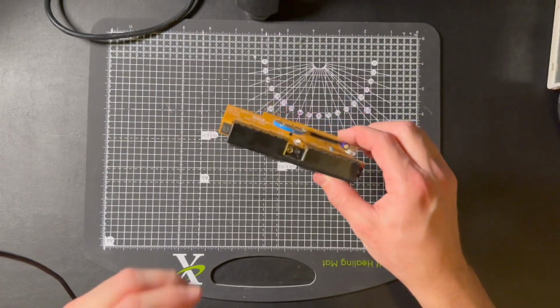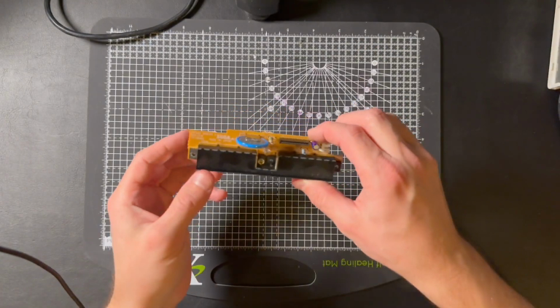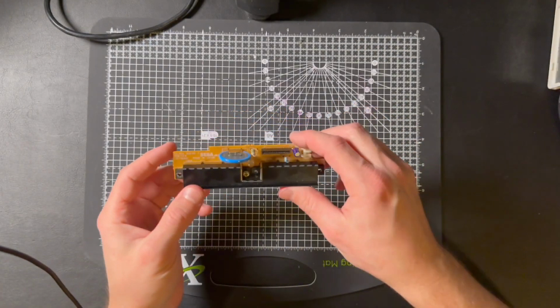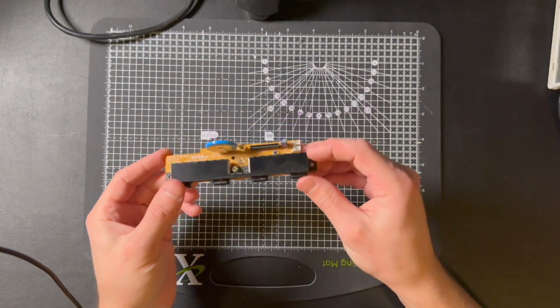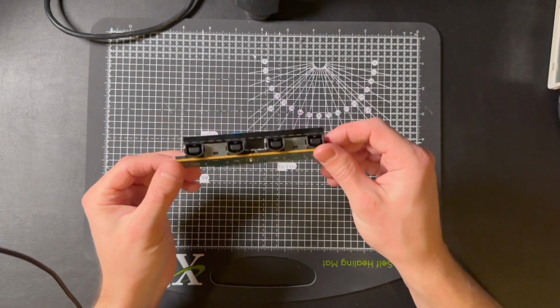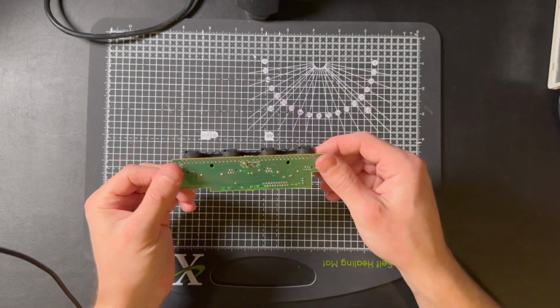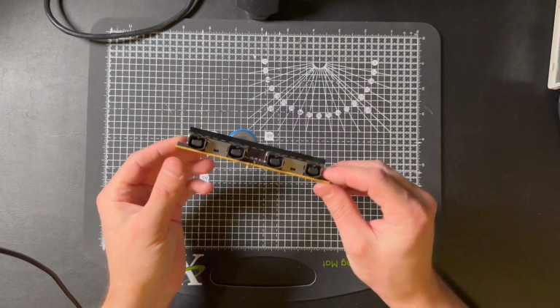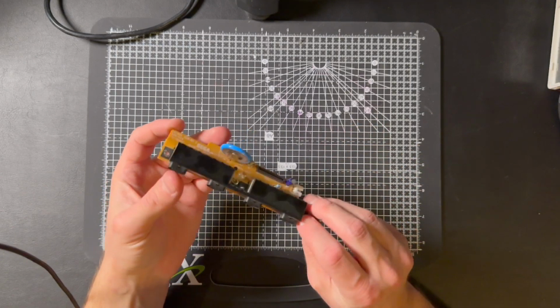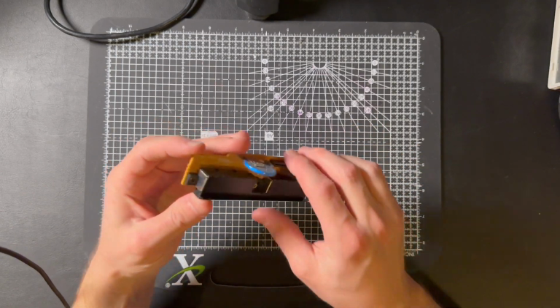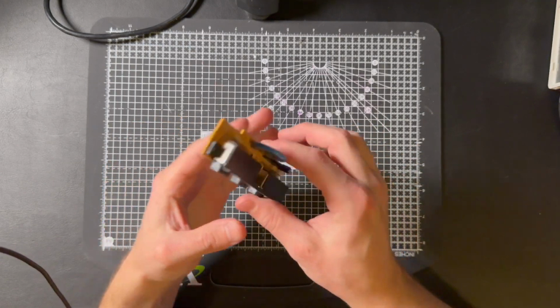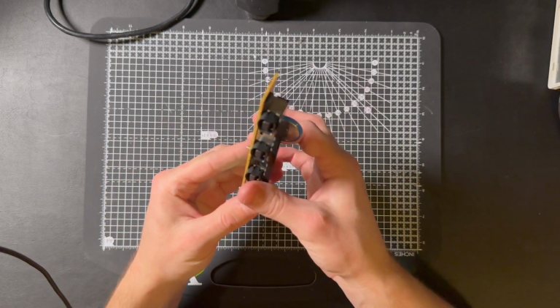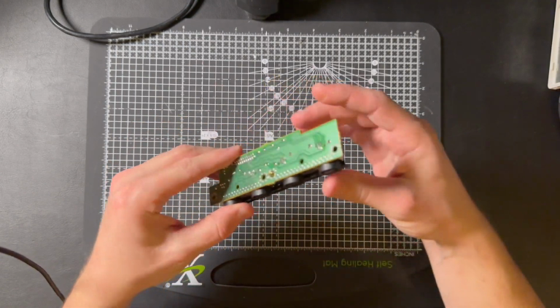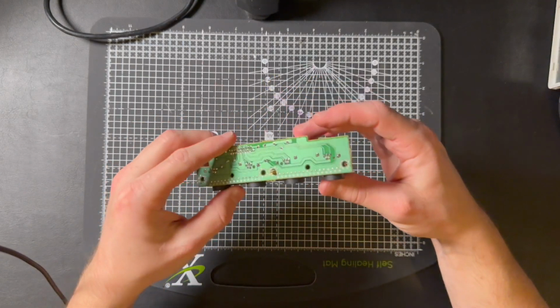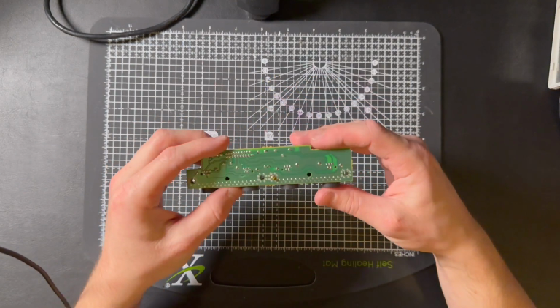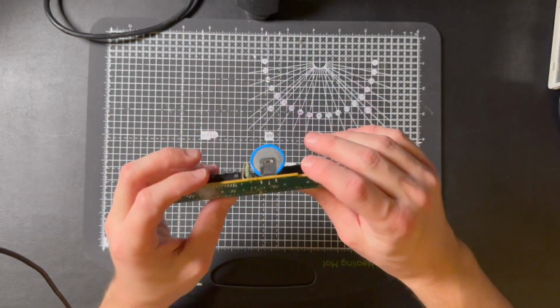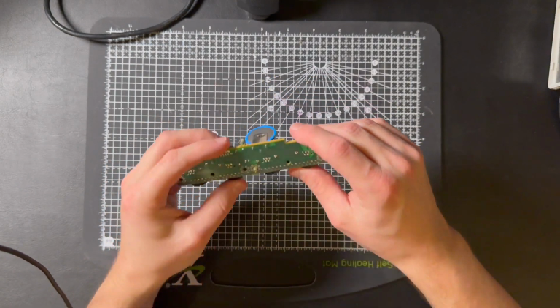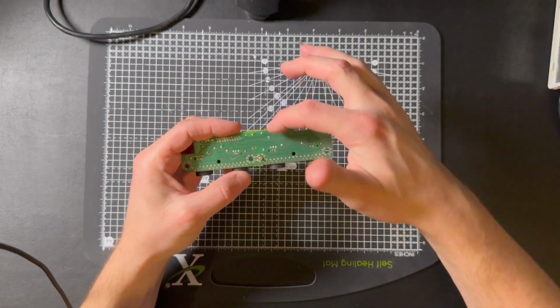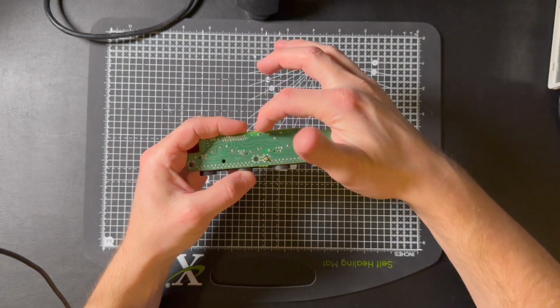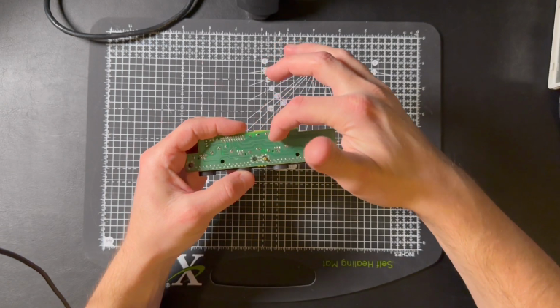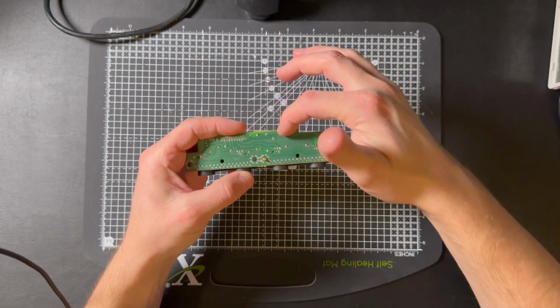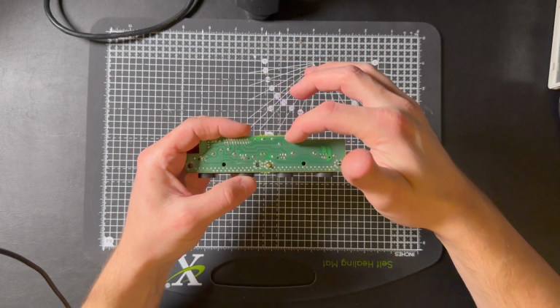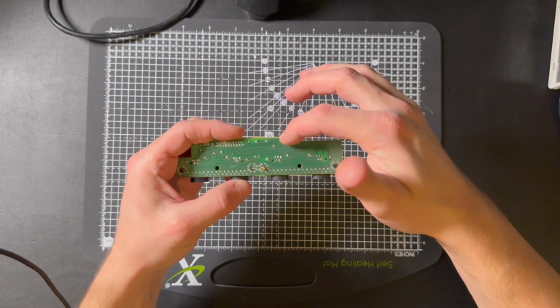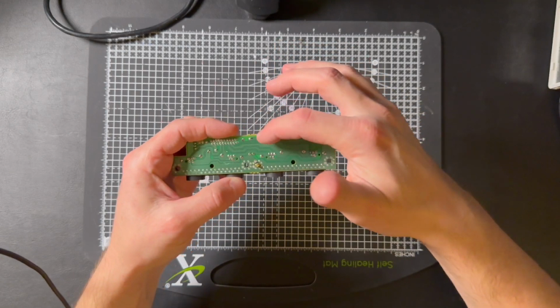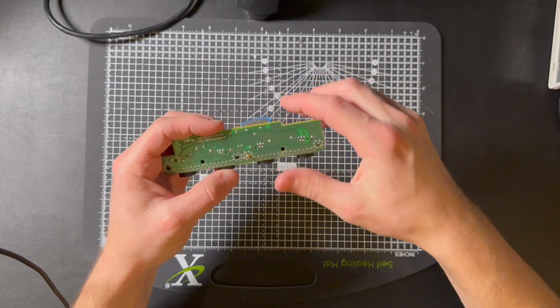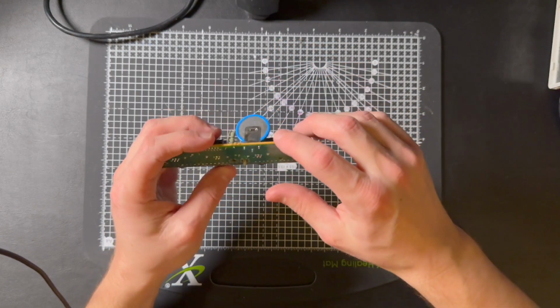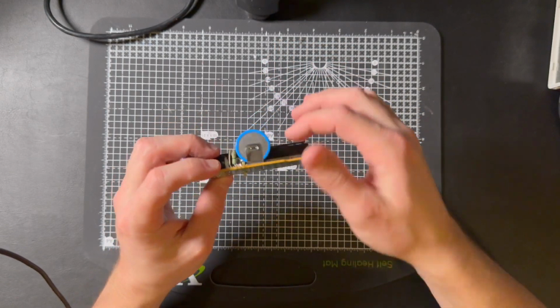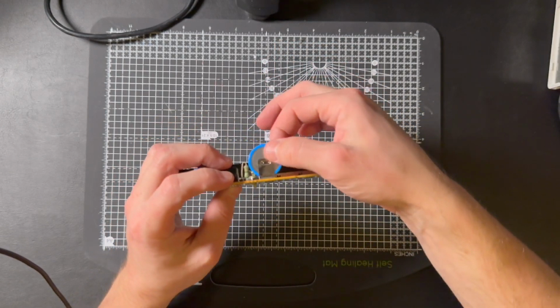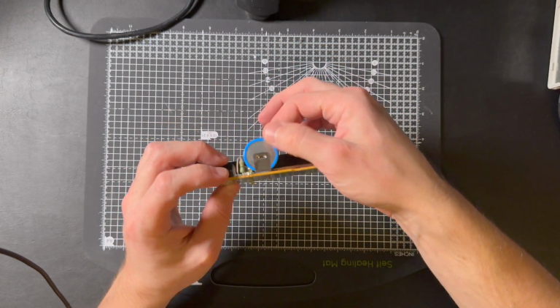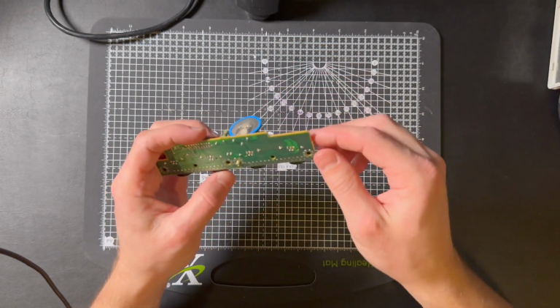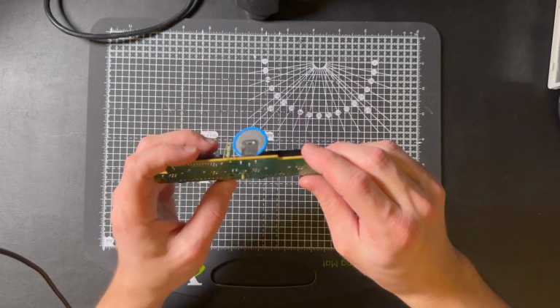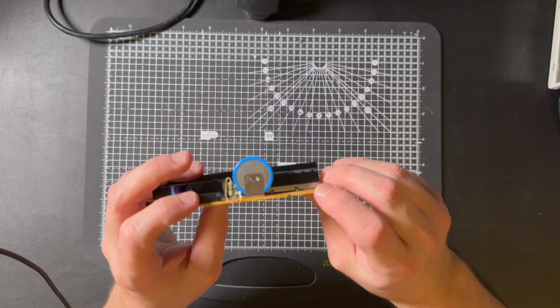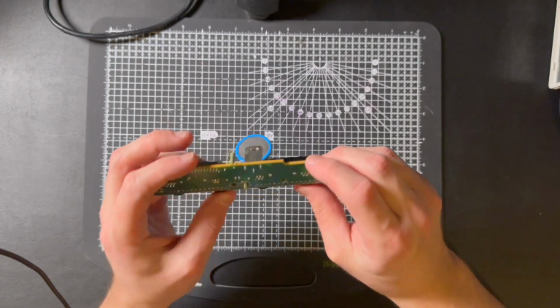Once you've got the controller board out, if you look on the bottom, you'll see three pins that we need to desolder so we can remove the old battery and install the new one.